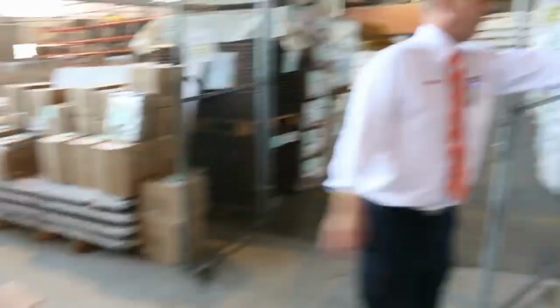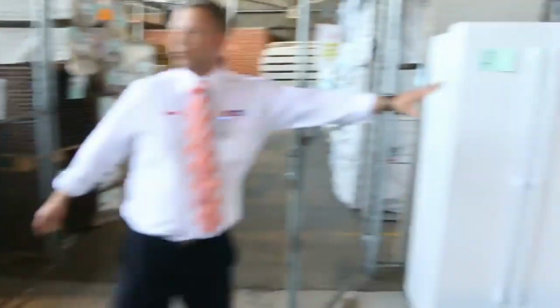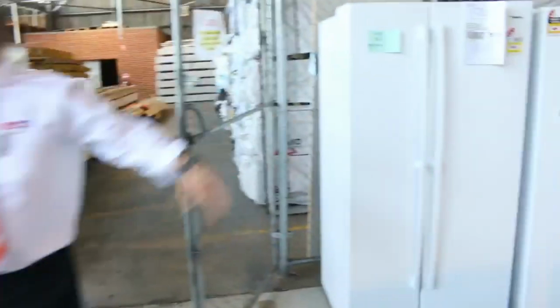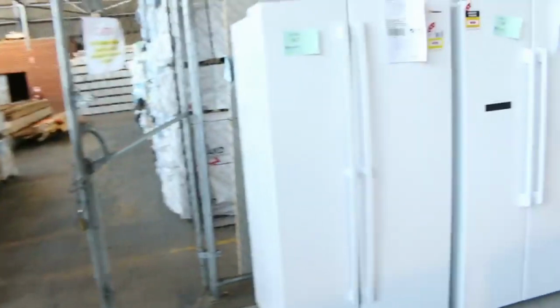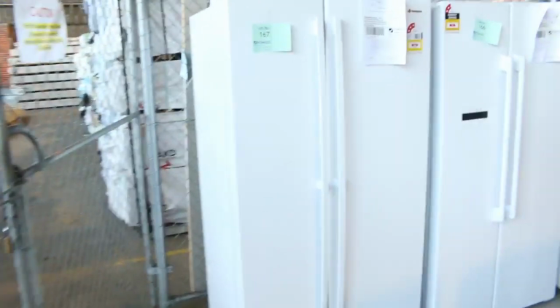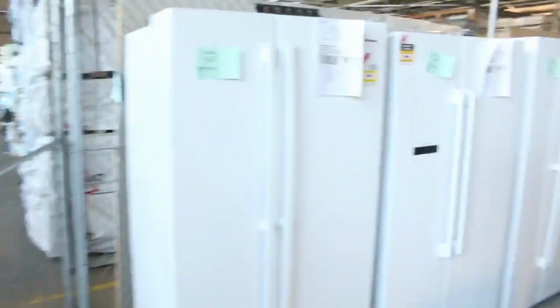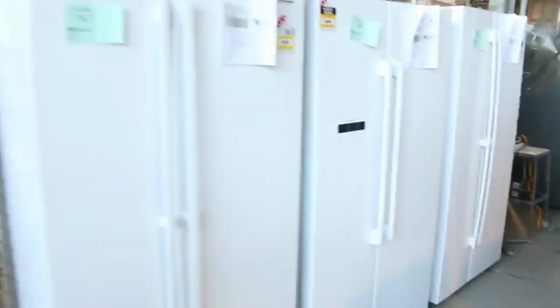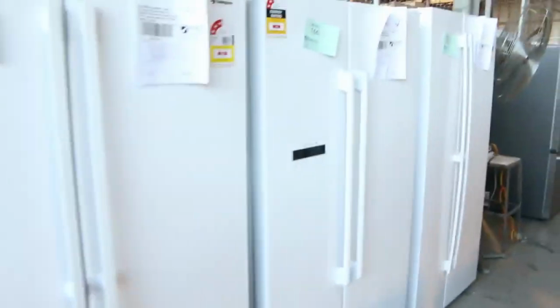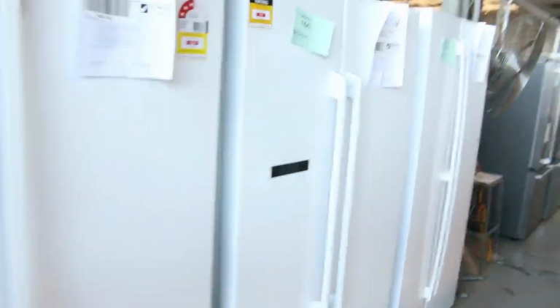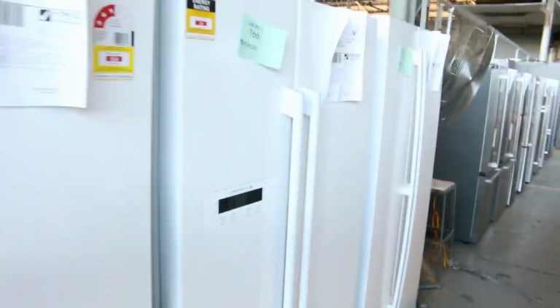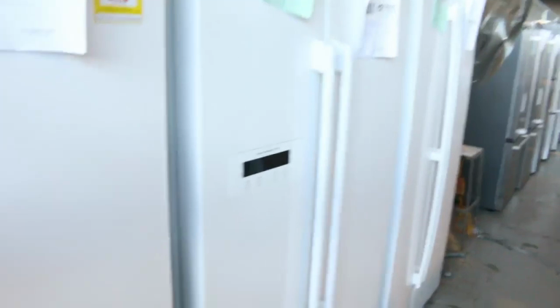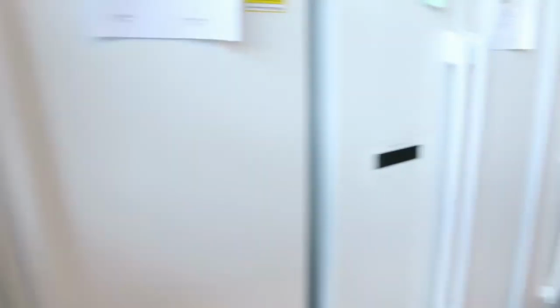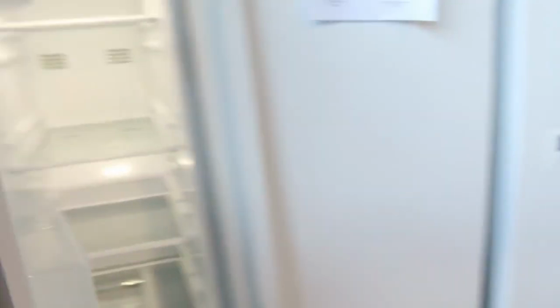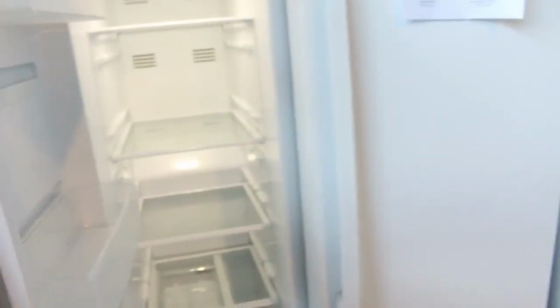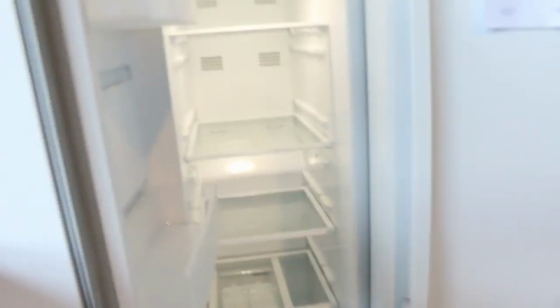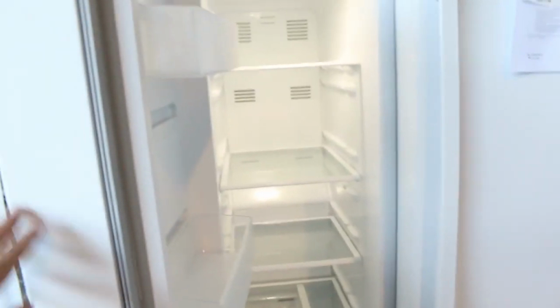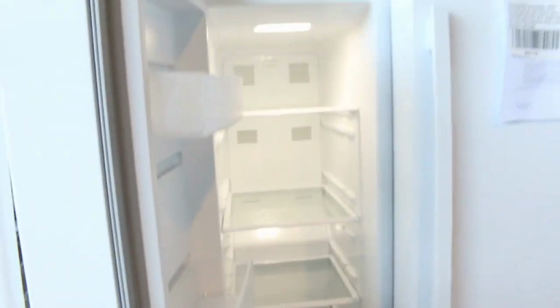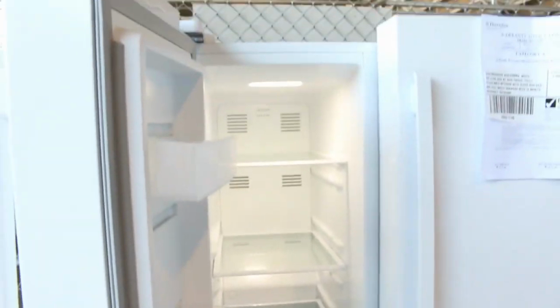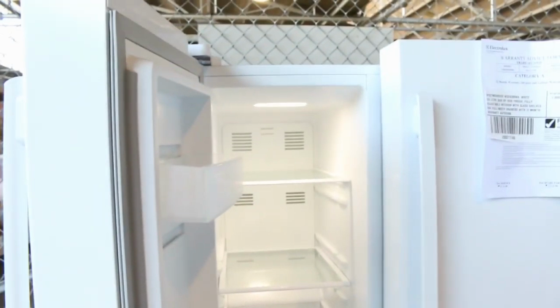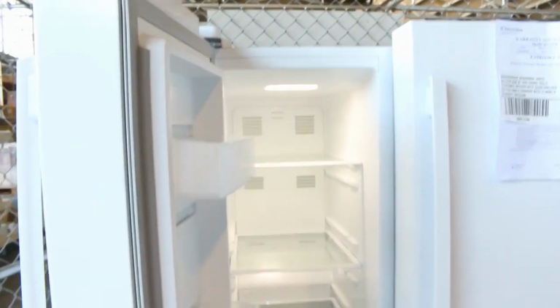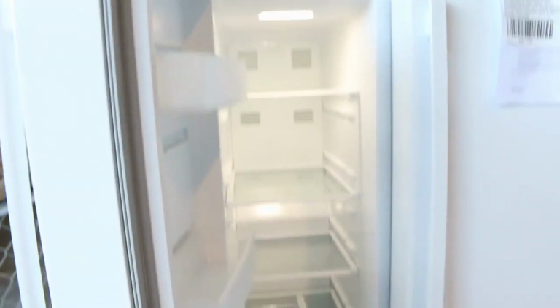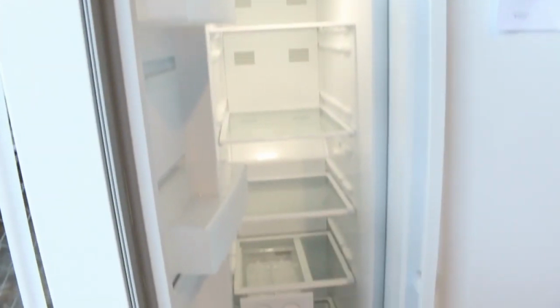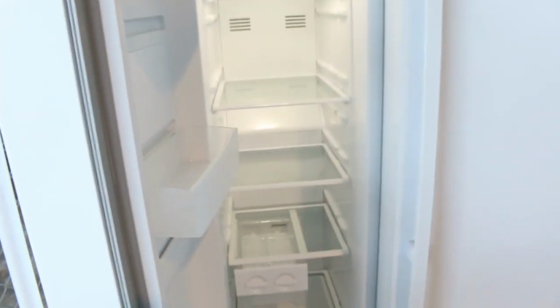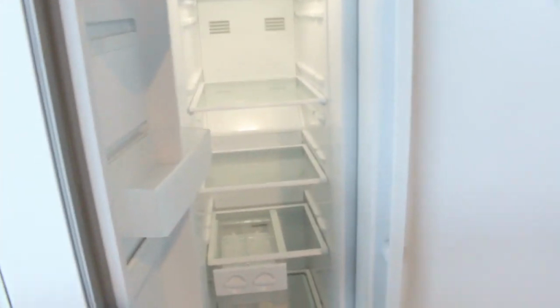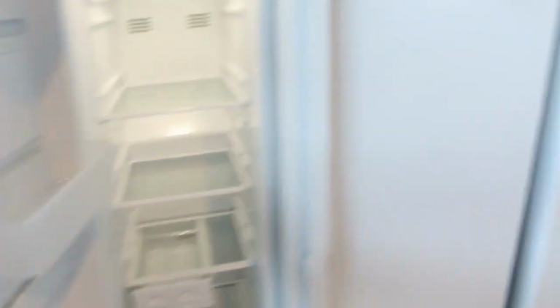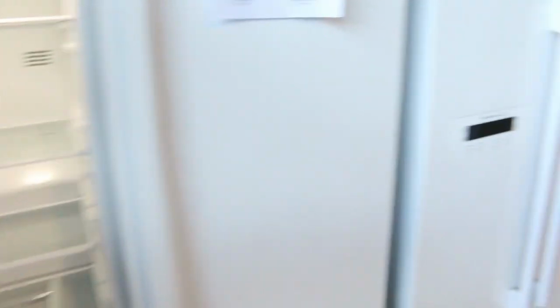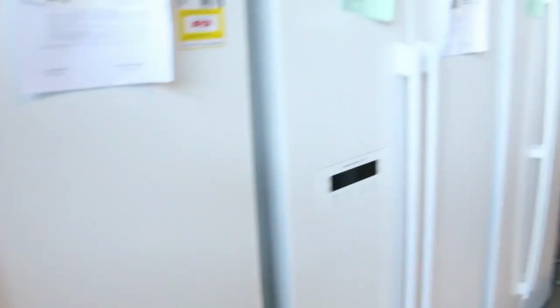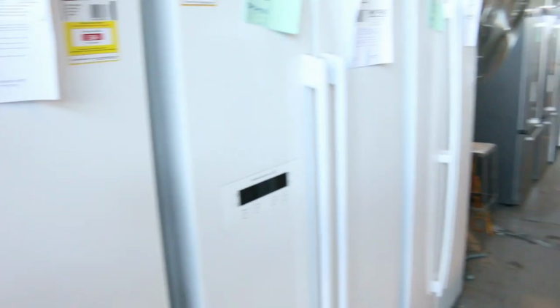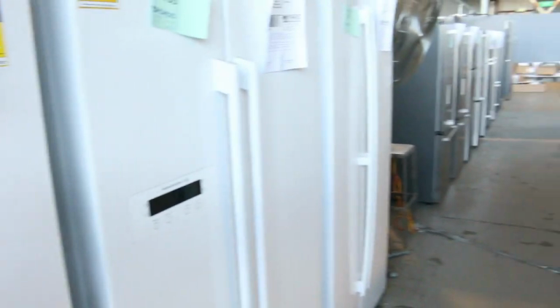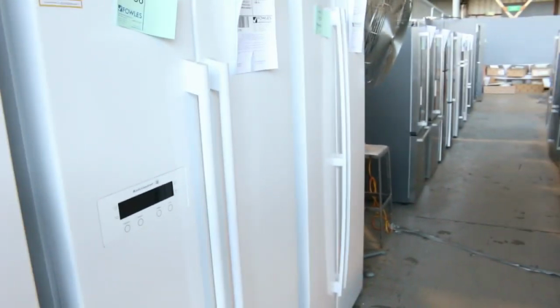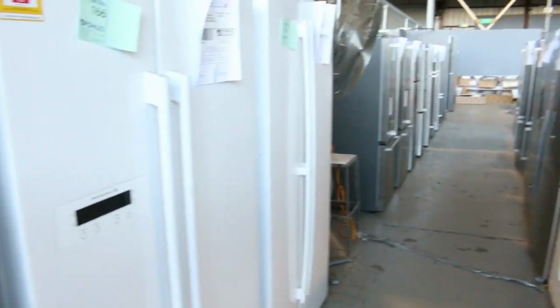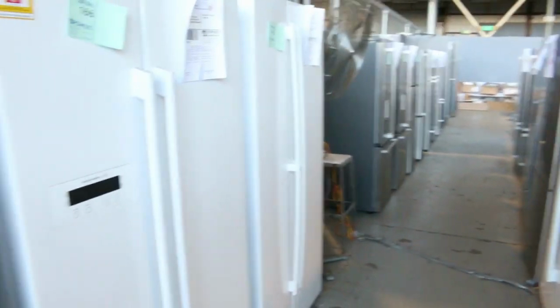Another full row down there as well, so a massive number of fridges. If you know someone who's looking for a fridge at the moment, tomorrow is the day at Fowles. It's absolutely sensational.